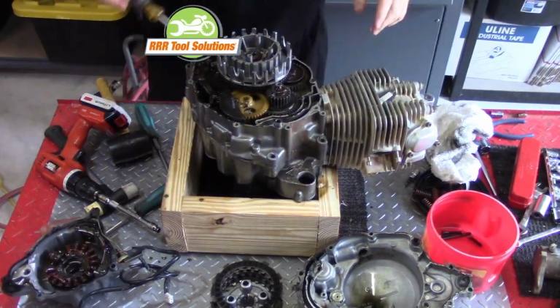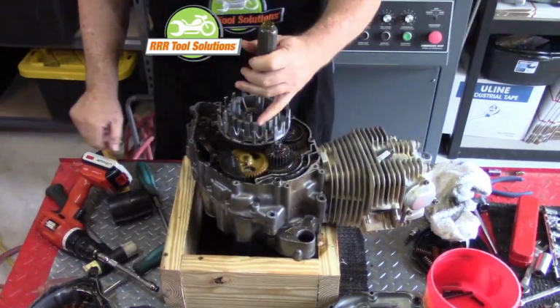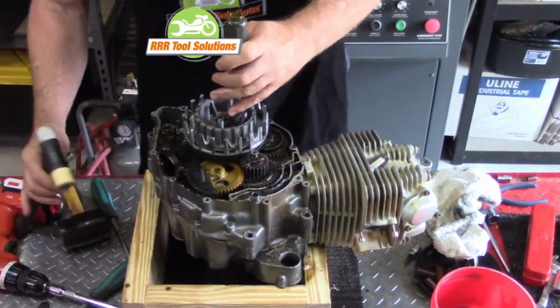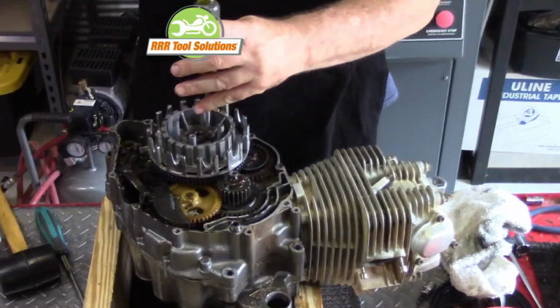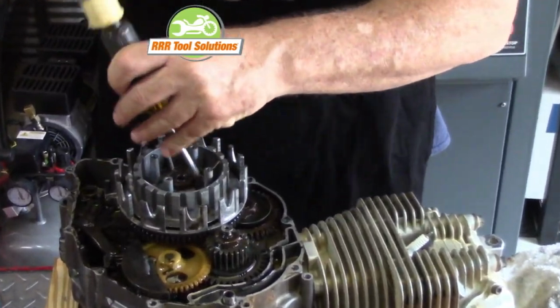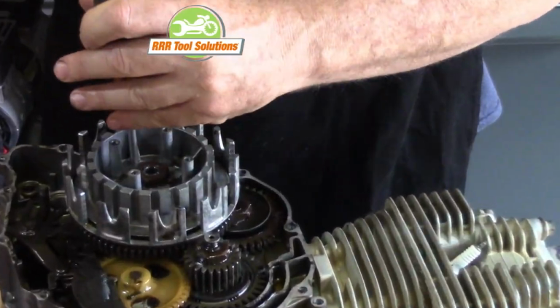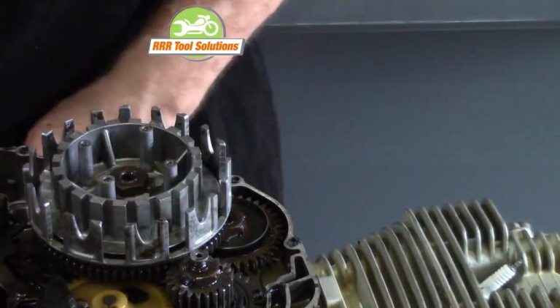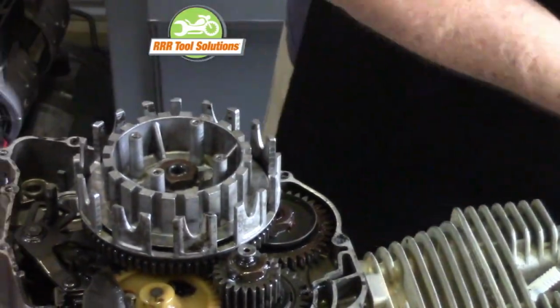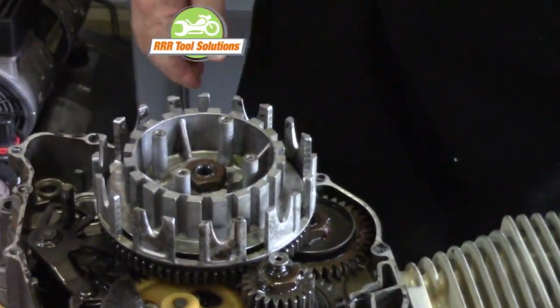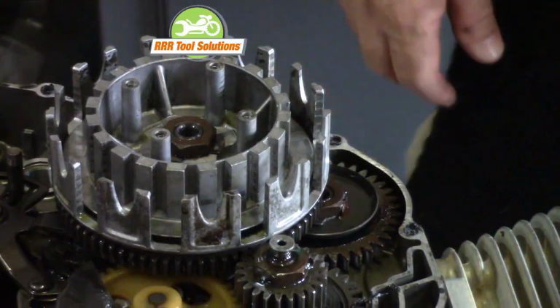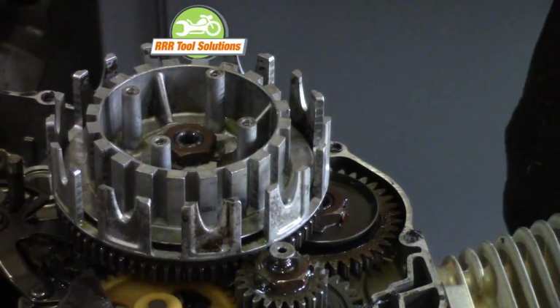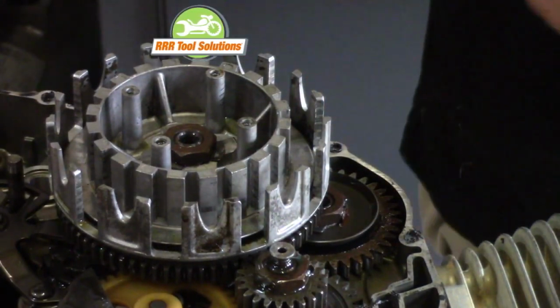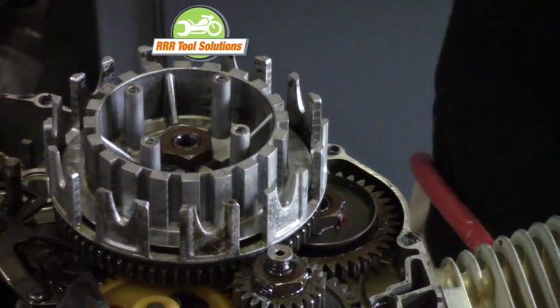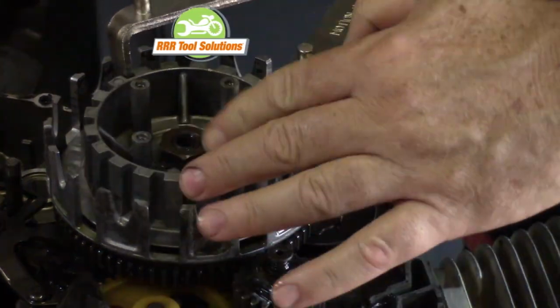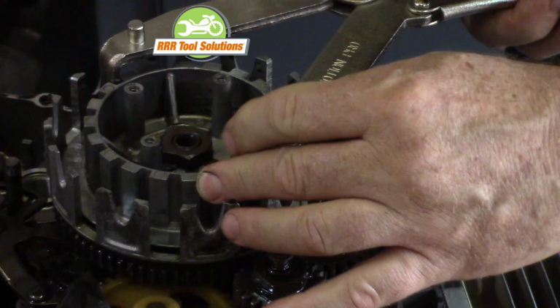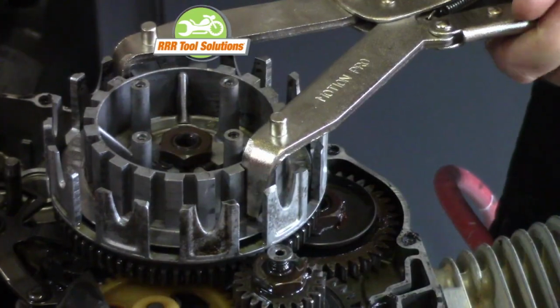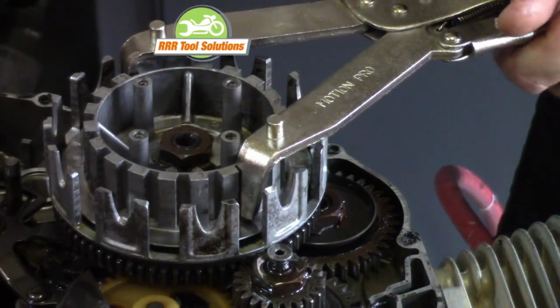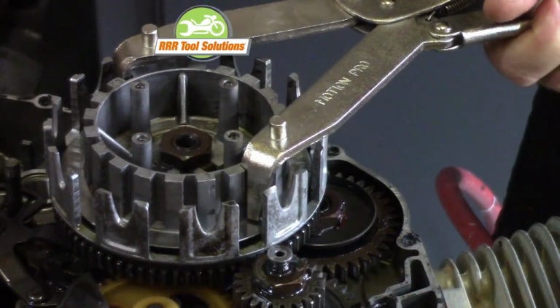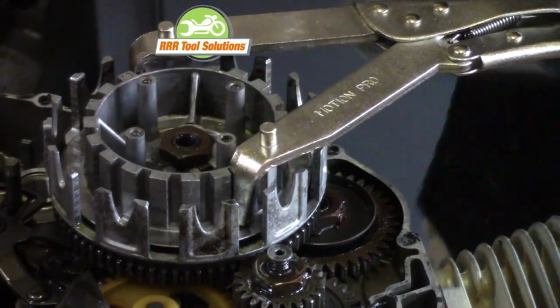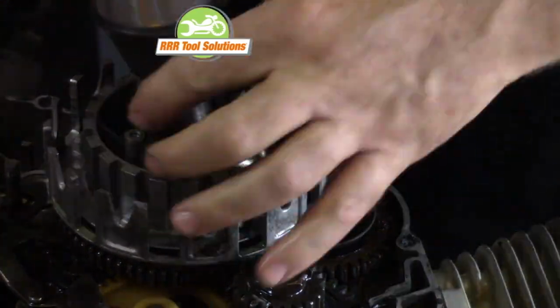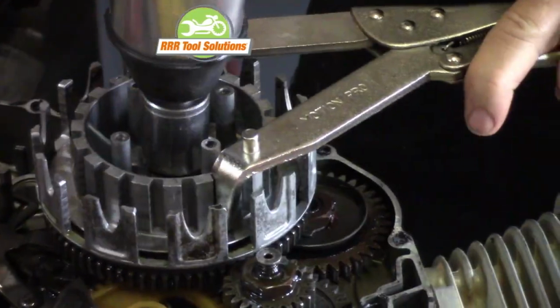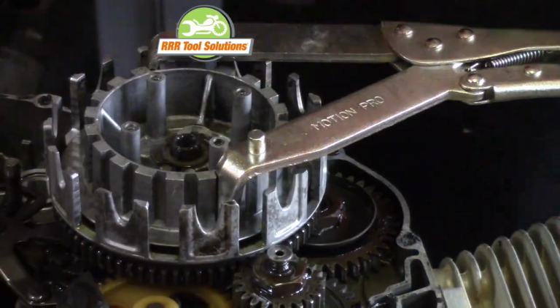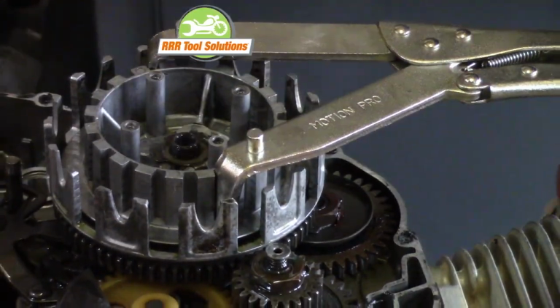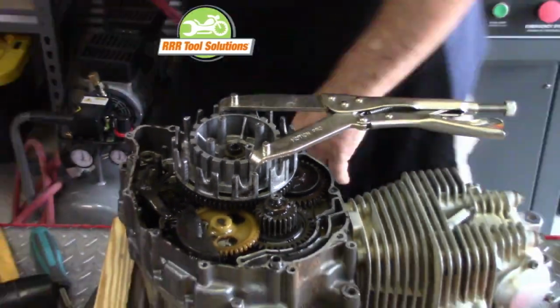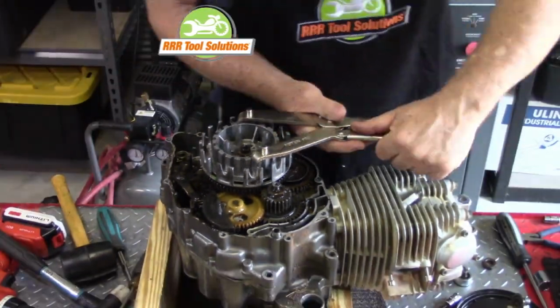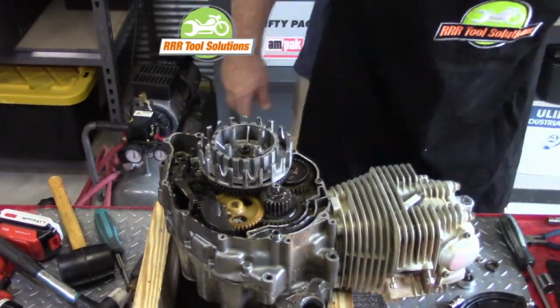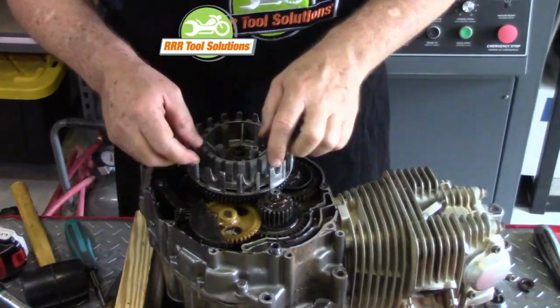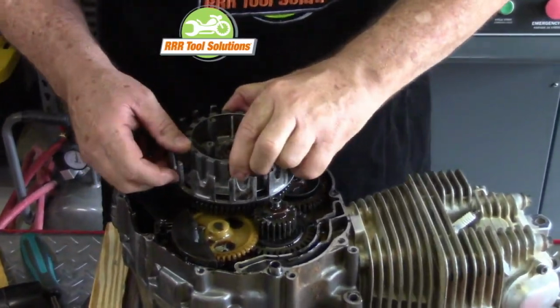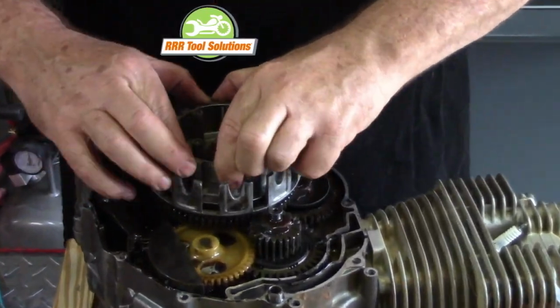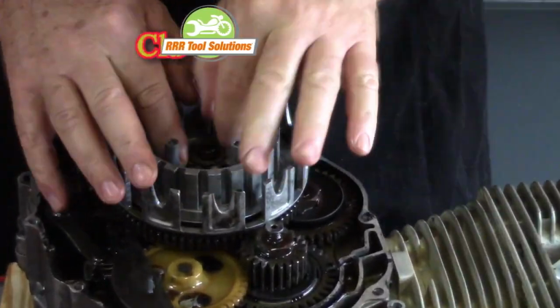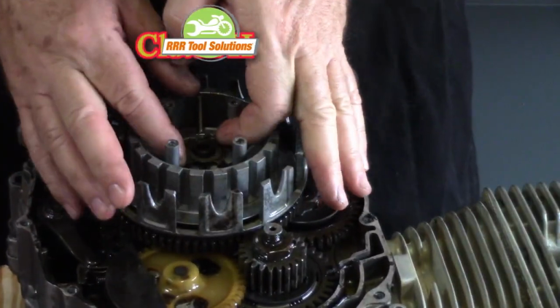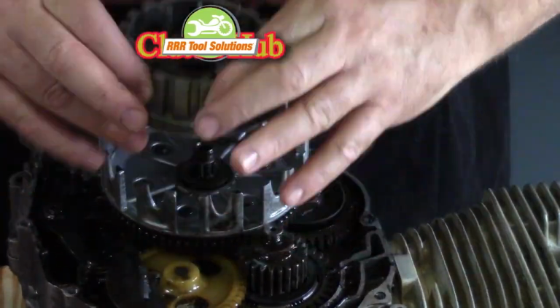The locking tabs for the nut are opened so that we can remove the large basket nut. Using the clutch holding tool, we can use our air impact wrench to remove our basket nut. We can then remove the inner clutch hub and the basket itself.